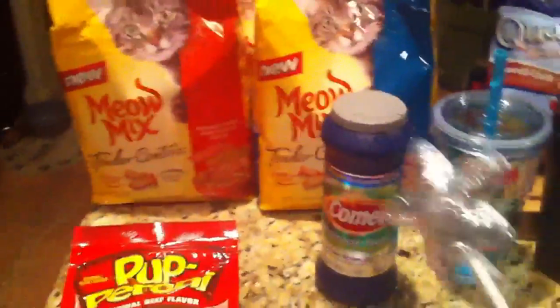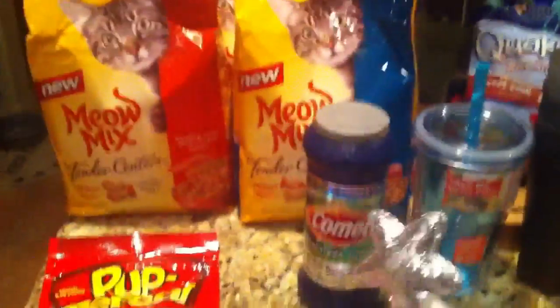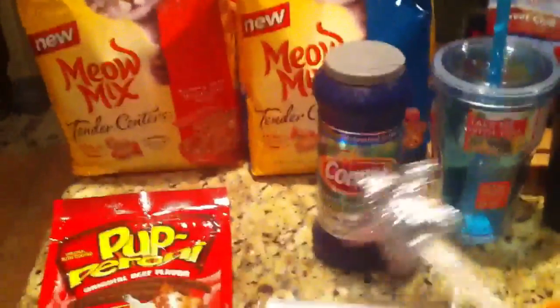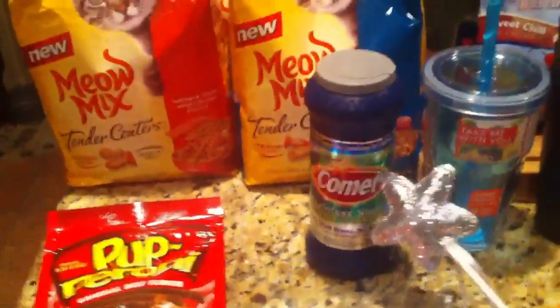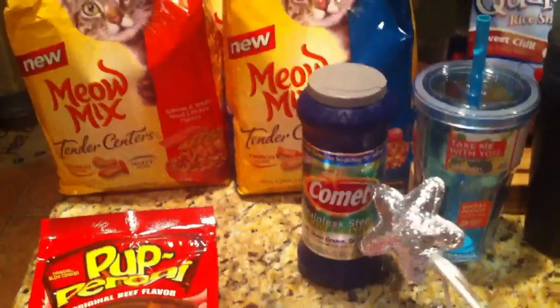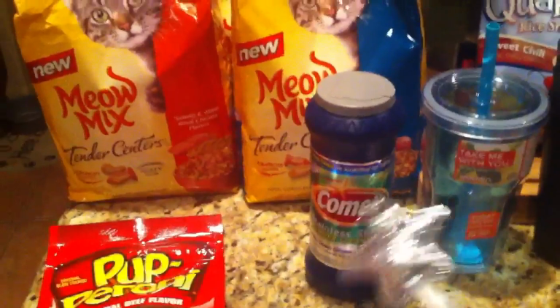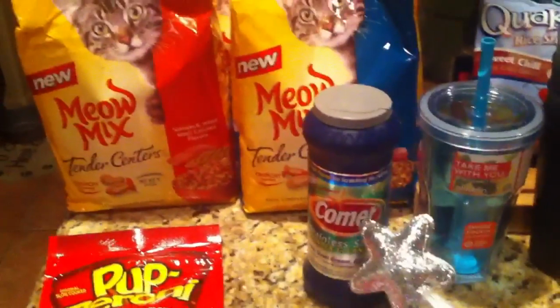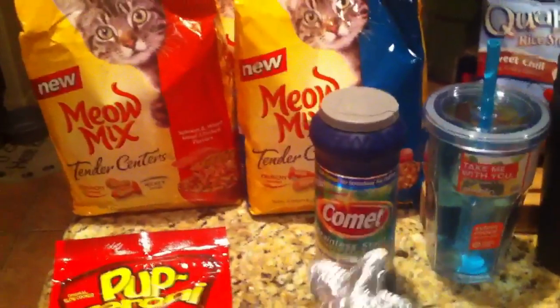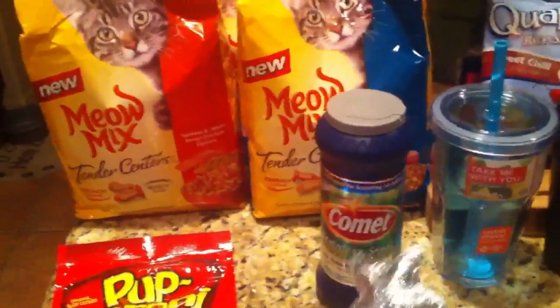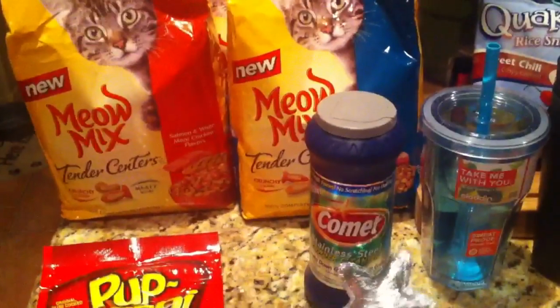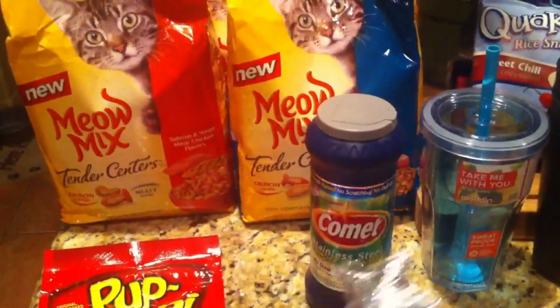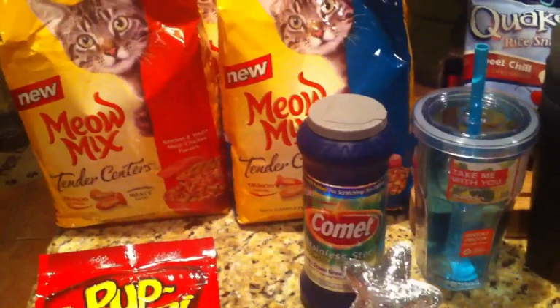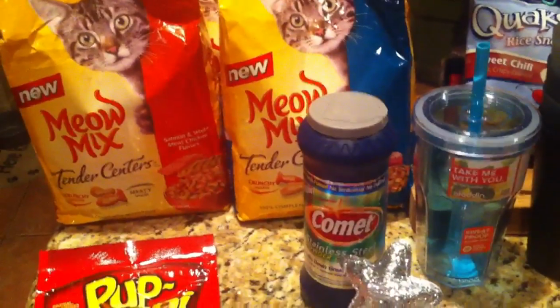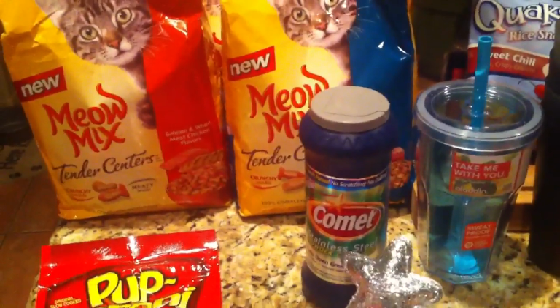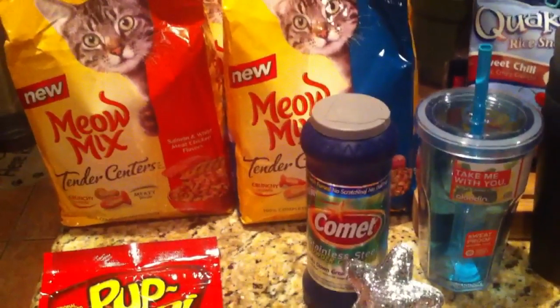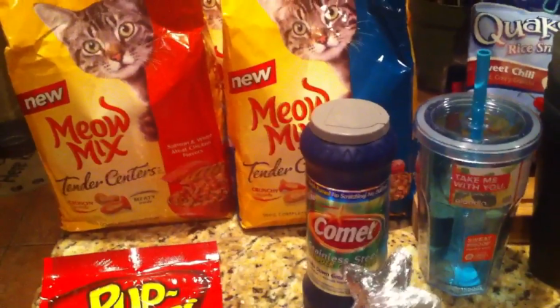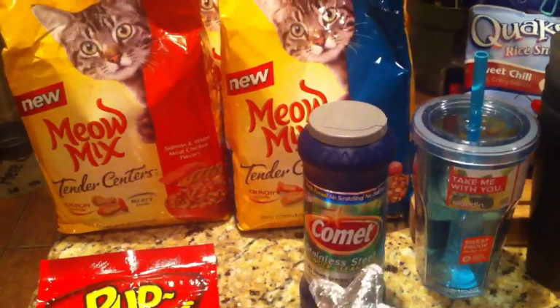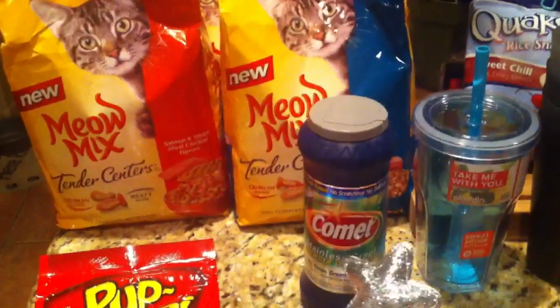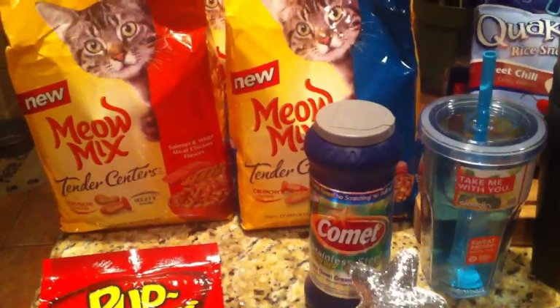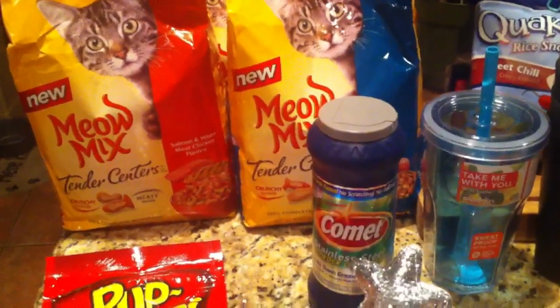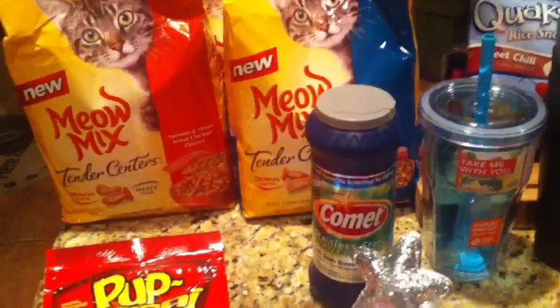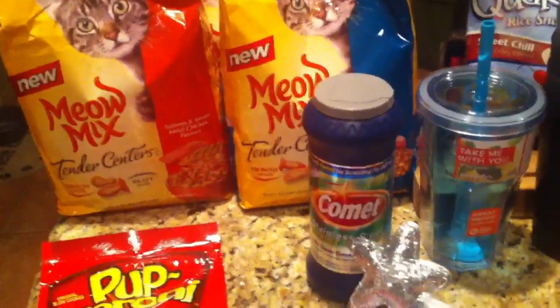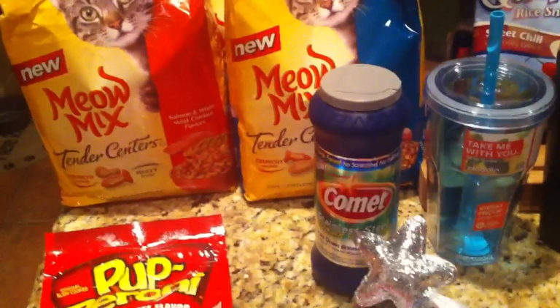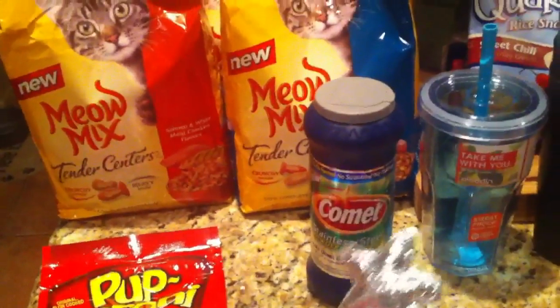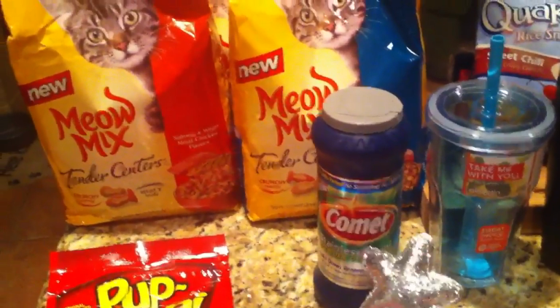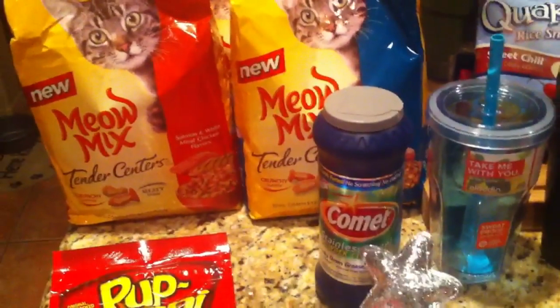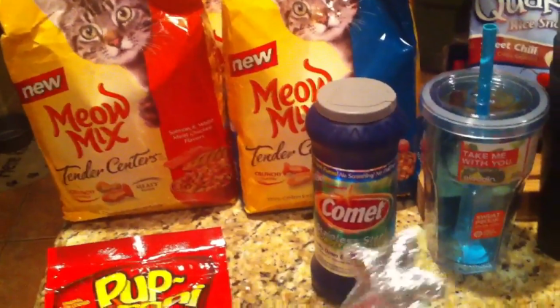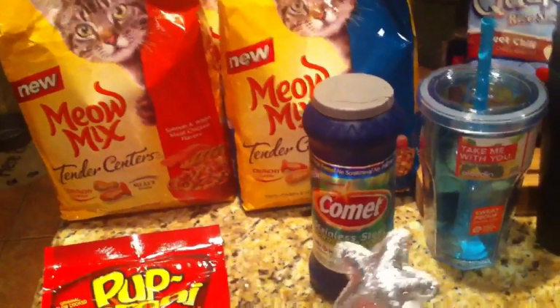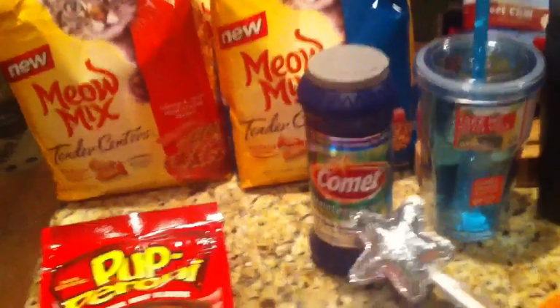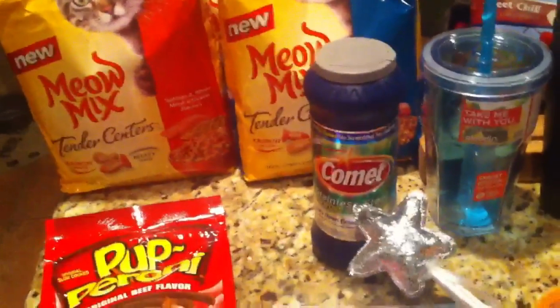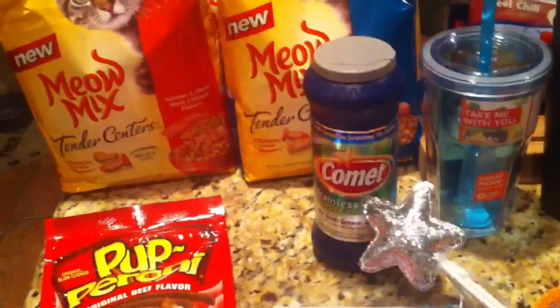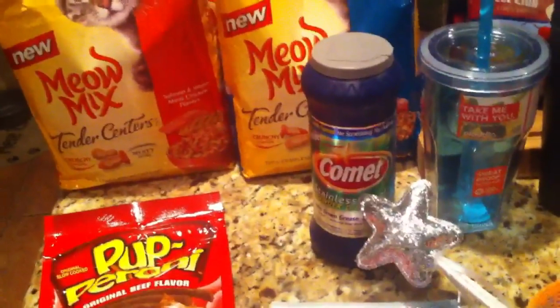The next thing is the common again — I've done this before. Coupons.com has a Target coupon for a dollar off and a regular manufacturer coupon for a dollar off, so stacking those two together makes this completely free. It's $1.99.